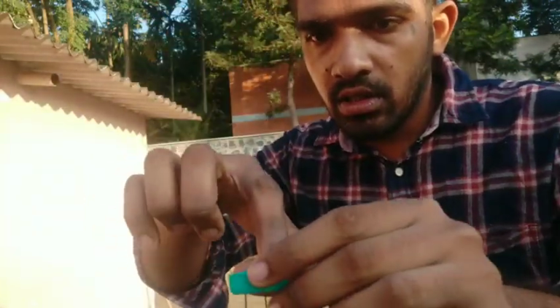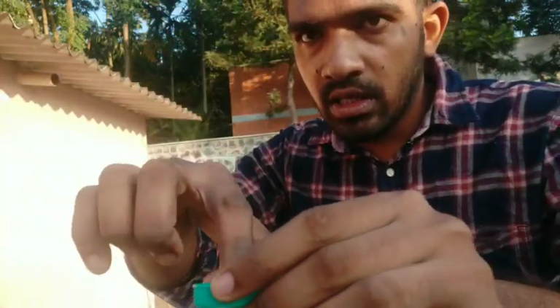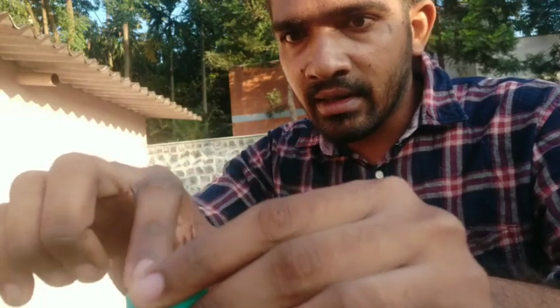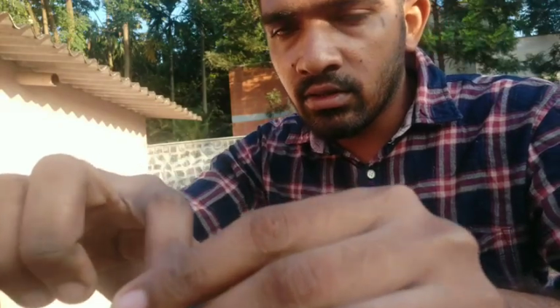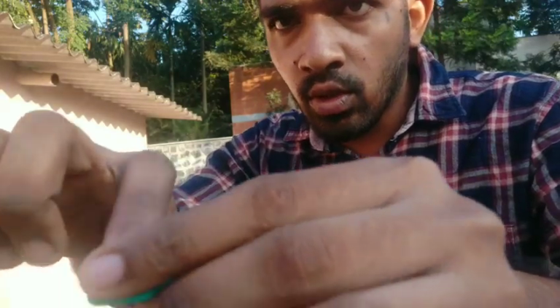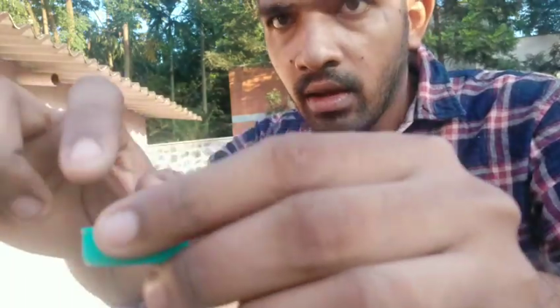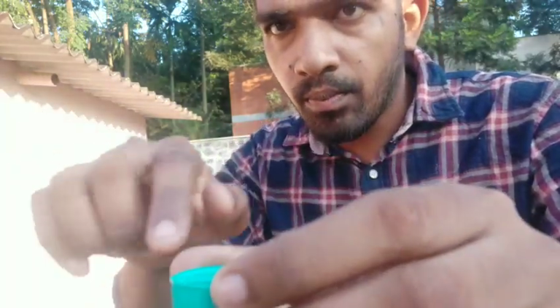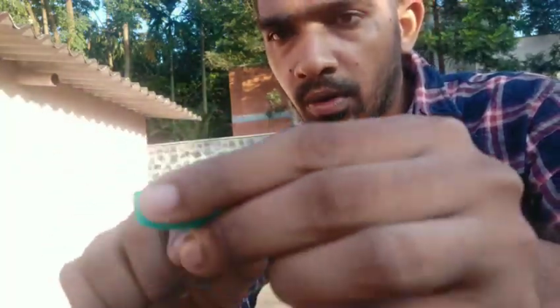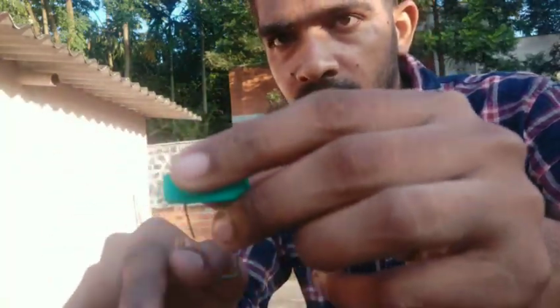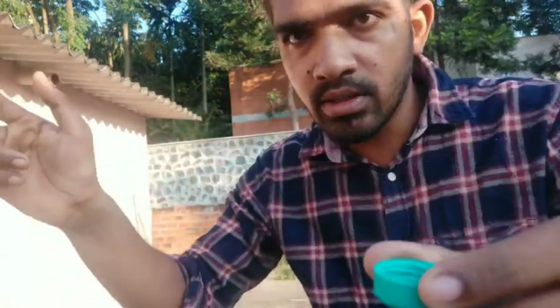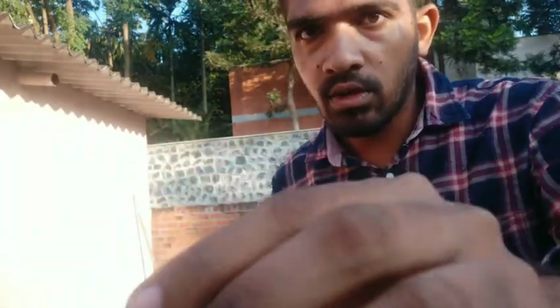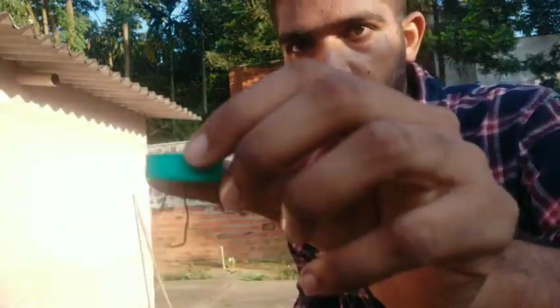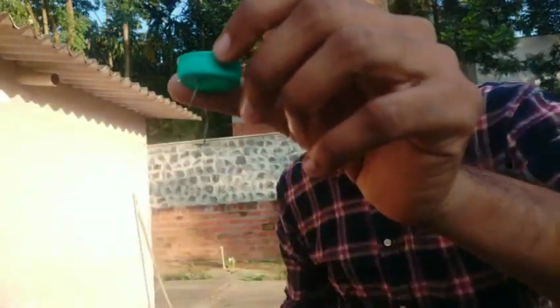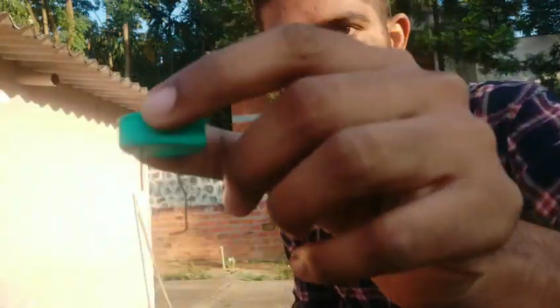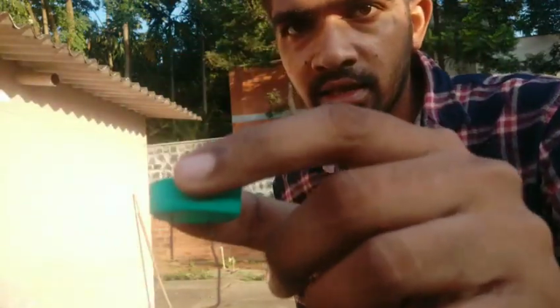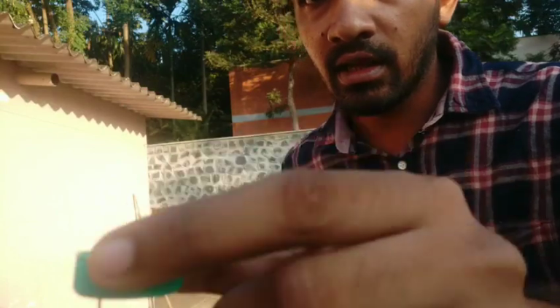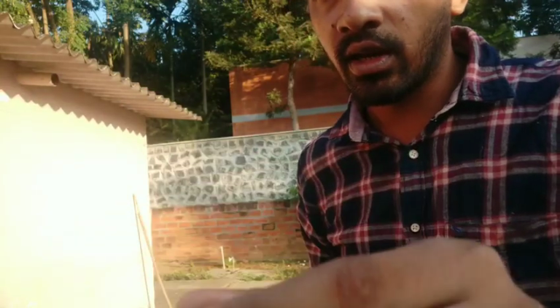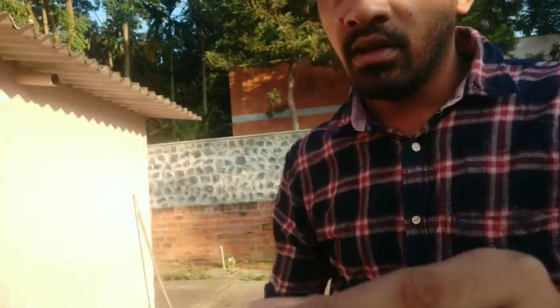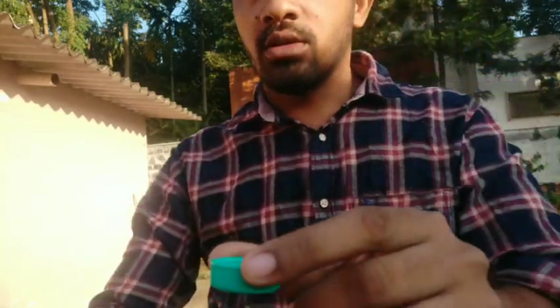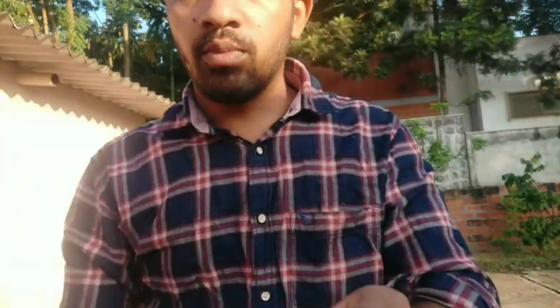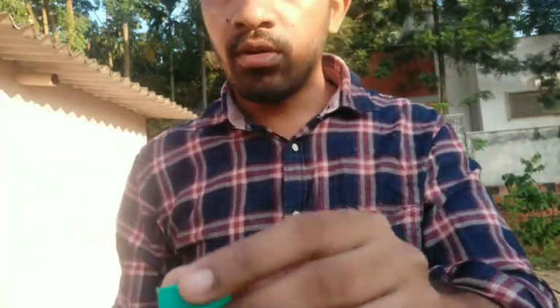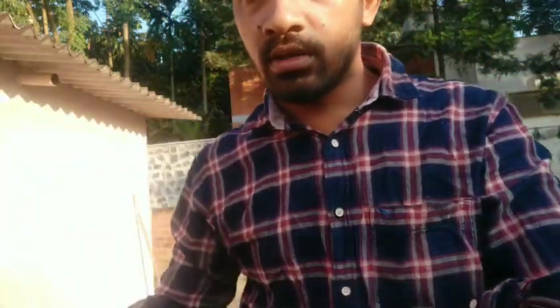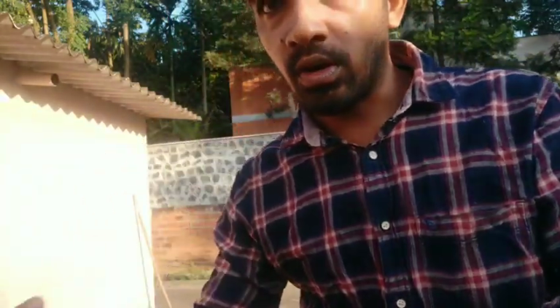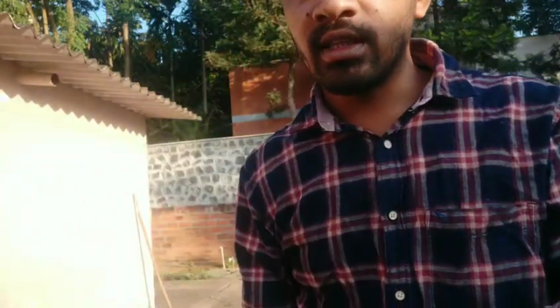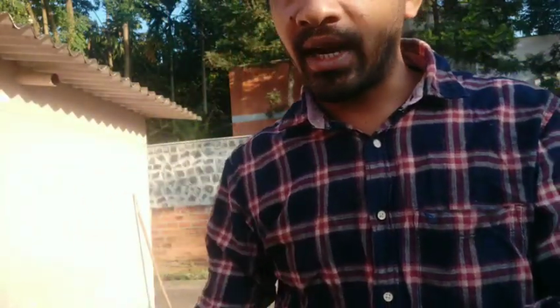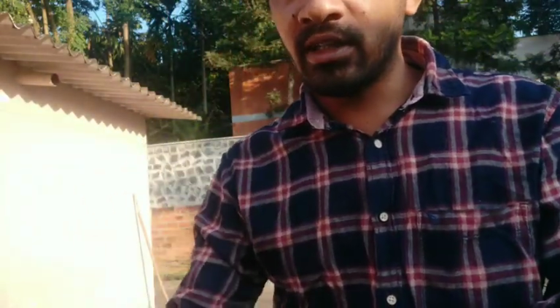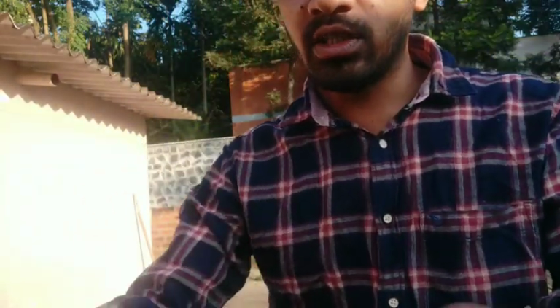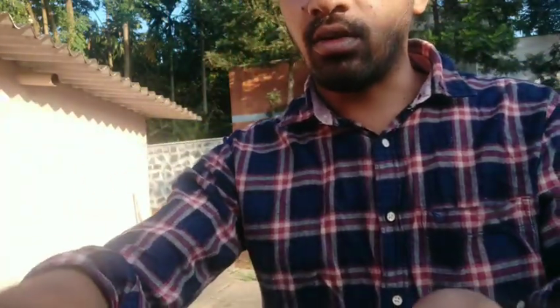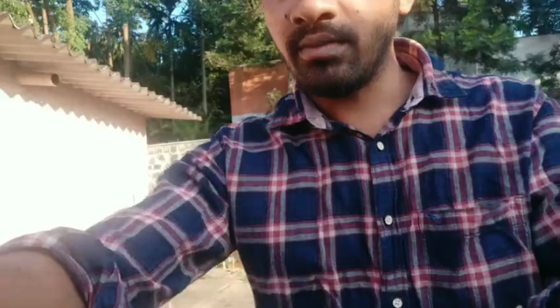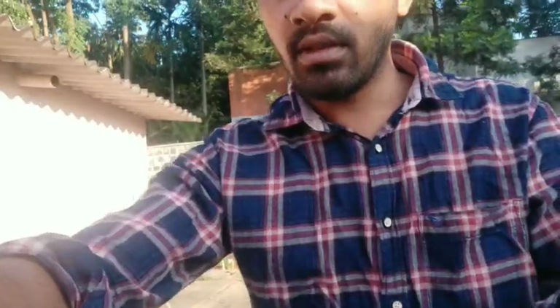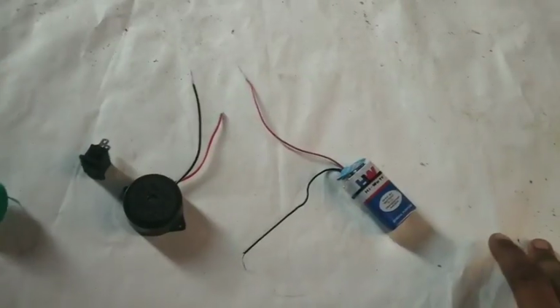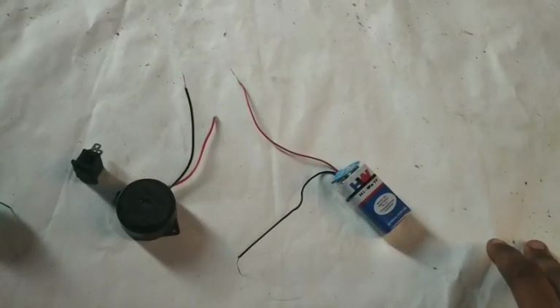This is the conductor through the voltage. This is the design of the sound. Okay, so now I'm going to do the project in the right way.